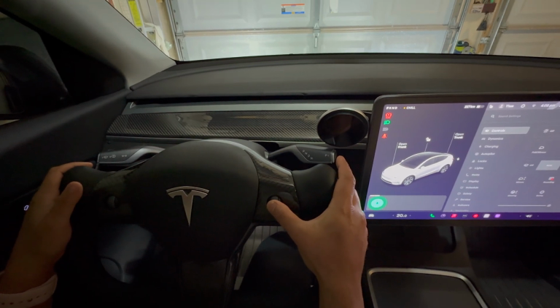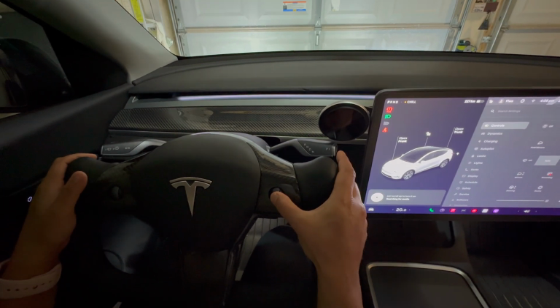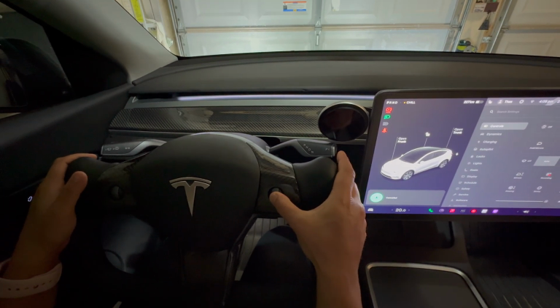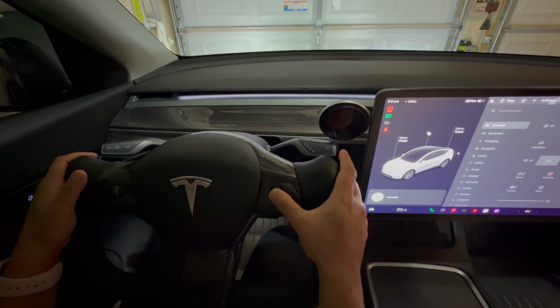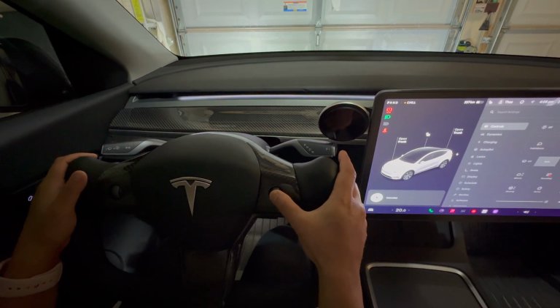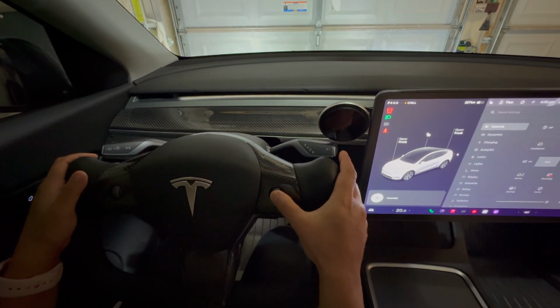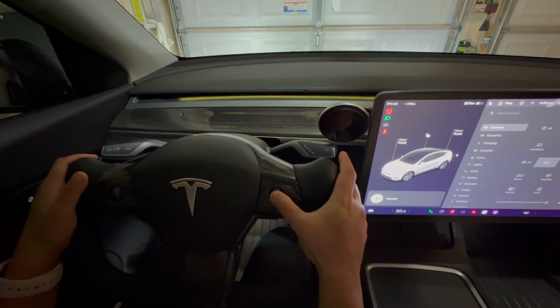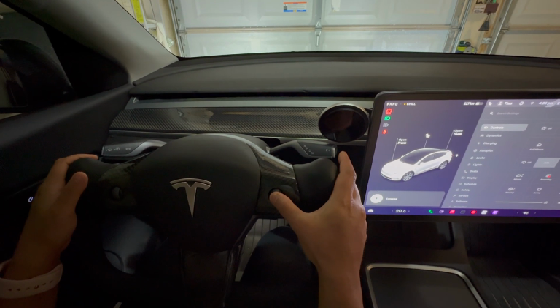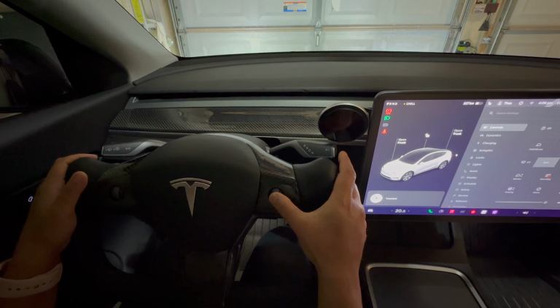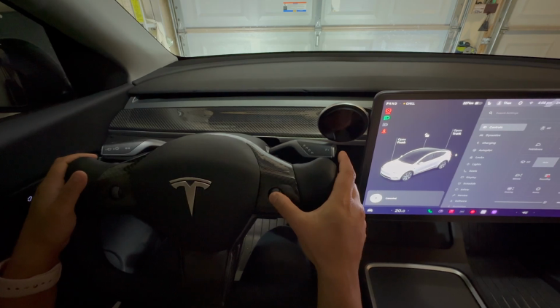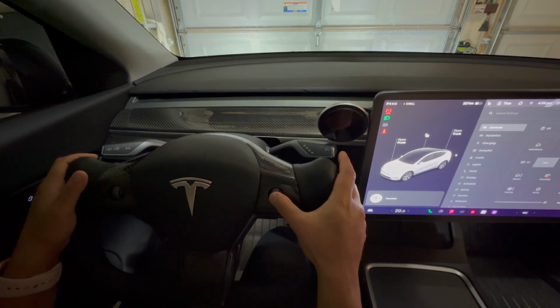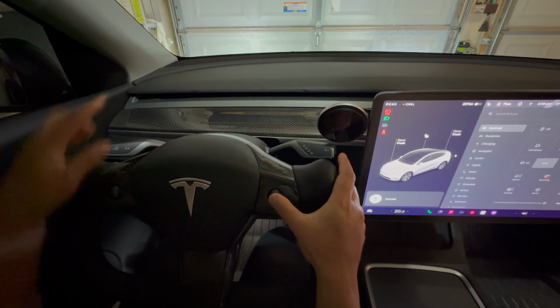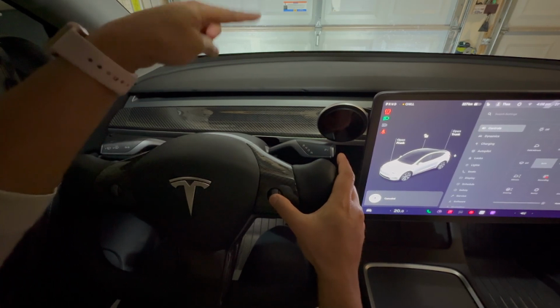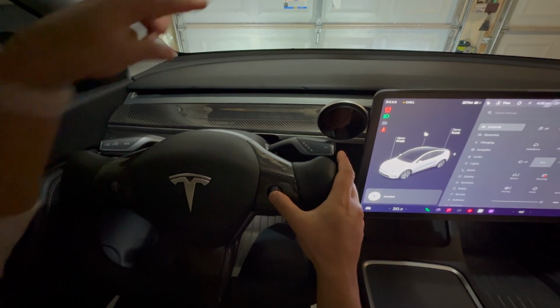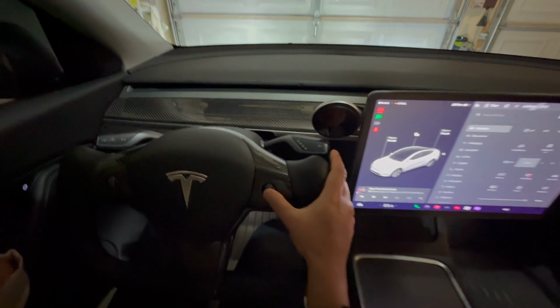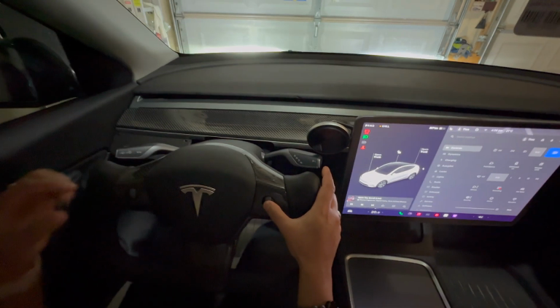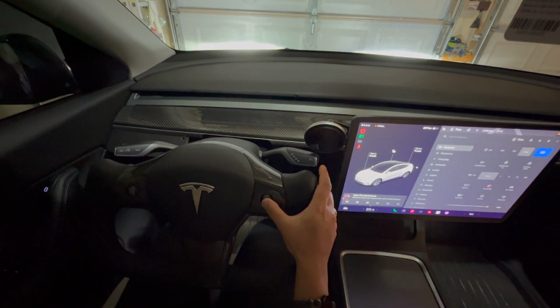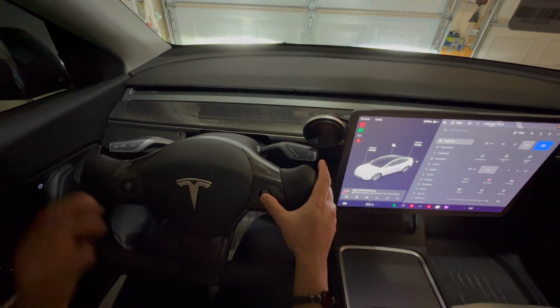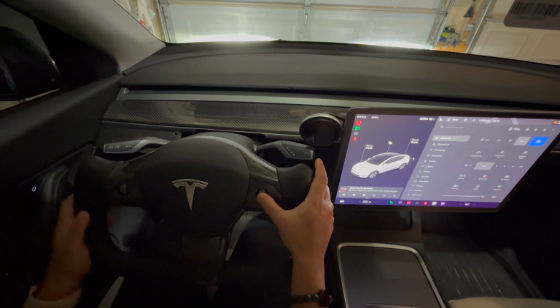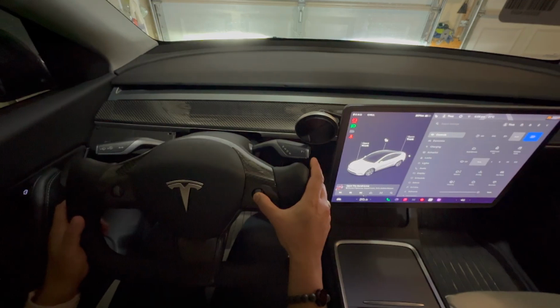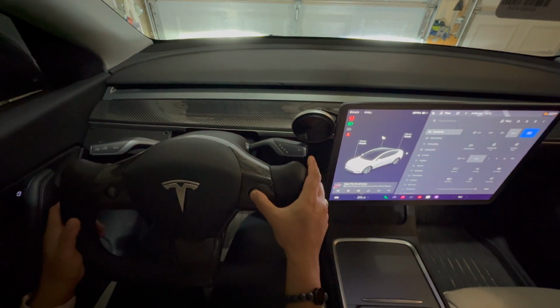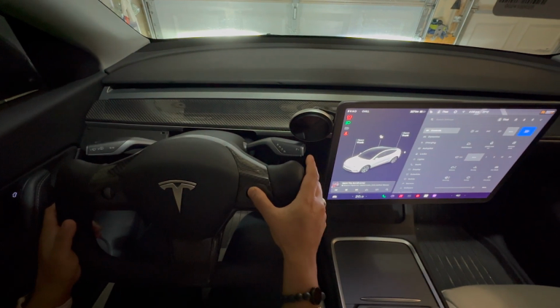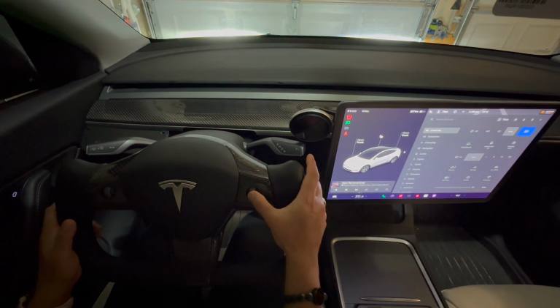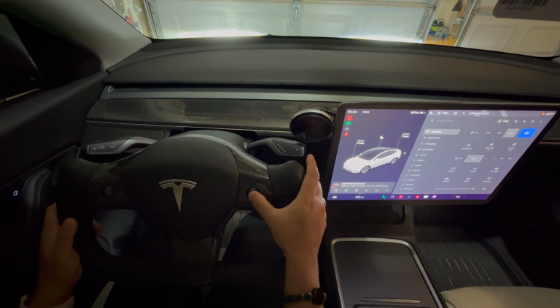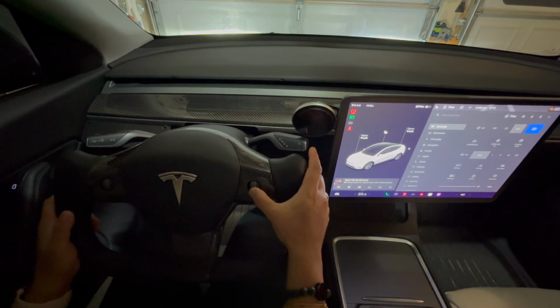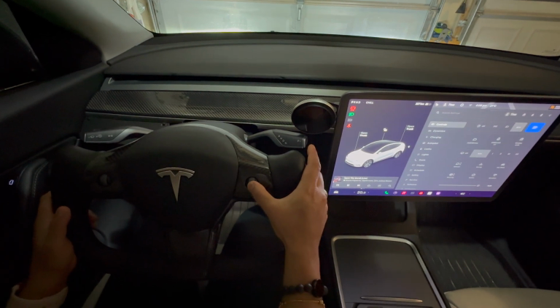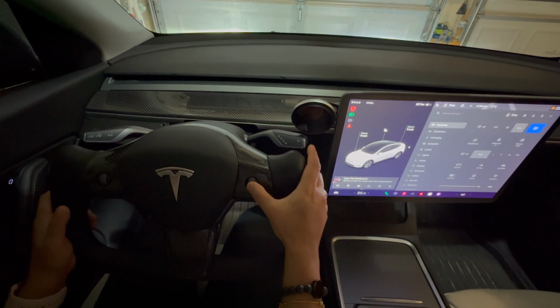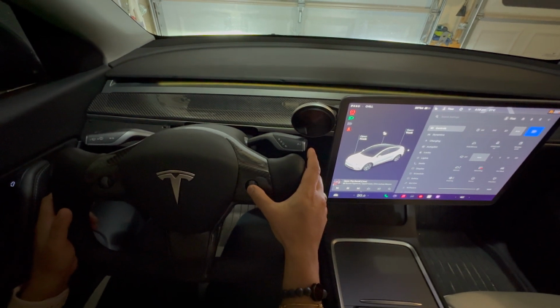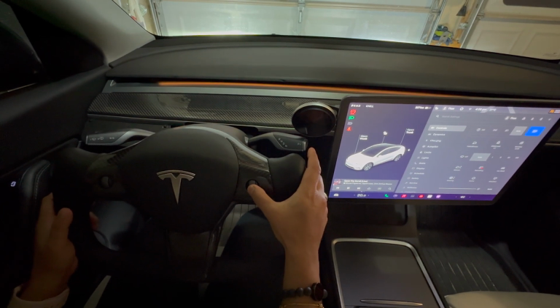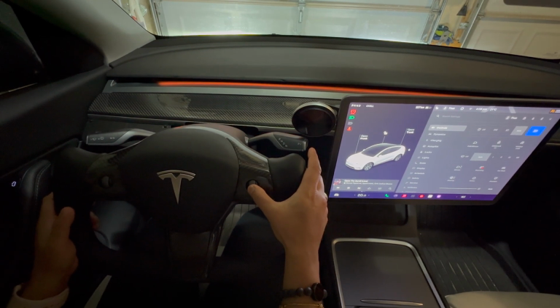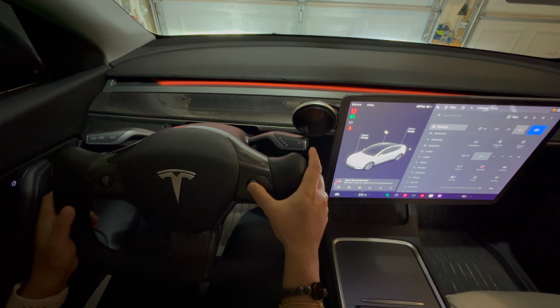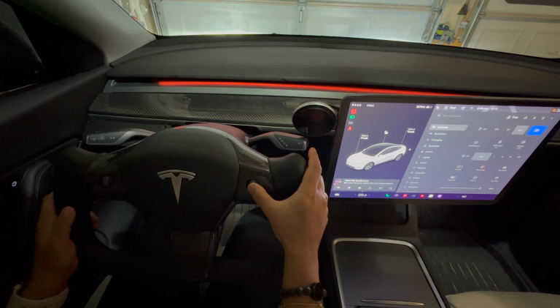Here is yet another added feature: you can completely turn off the ambient light by double-clicking the right scroll wheel on the steering wheel. The light will turn off. To turn it back on, just scroll up the scroll wheel and the light turns back on.